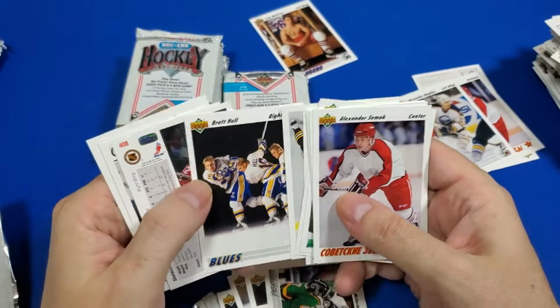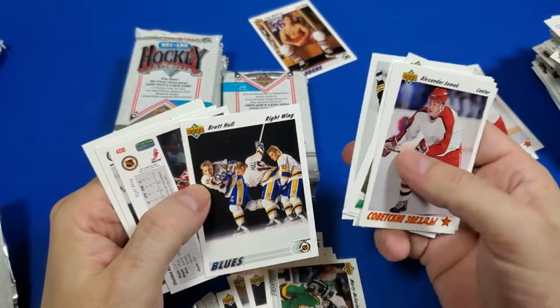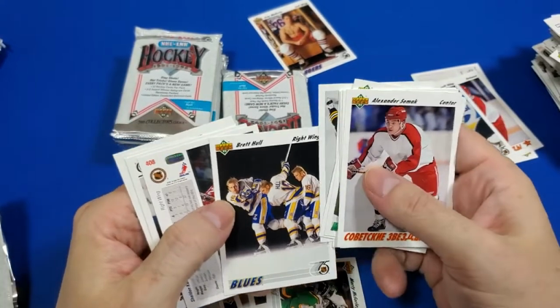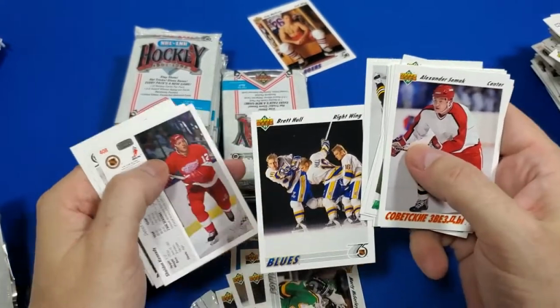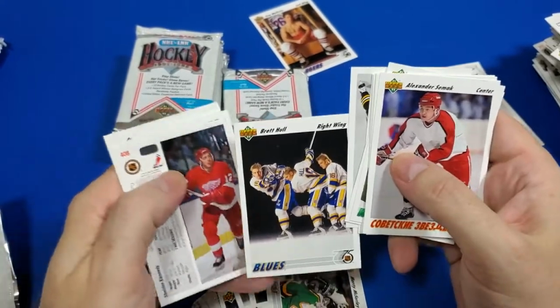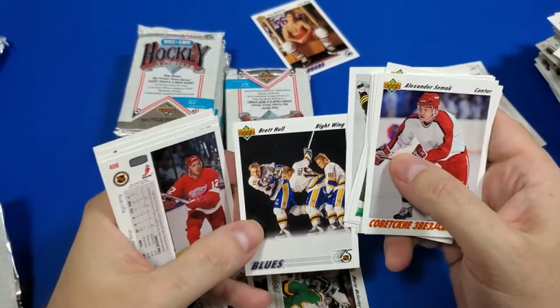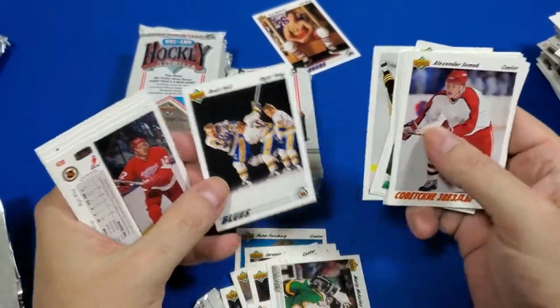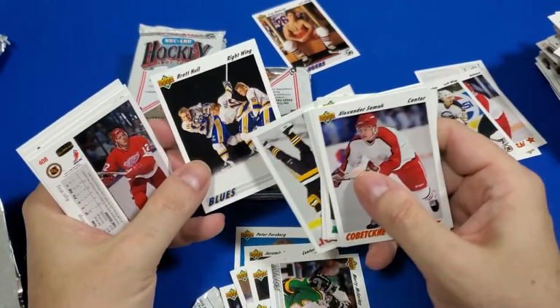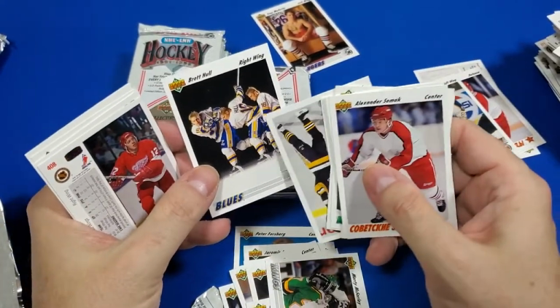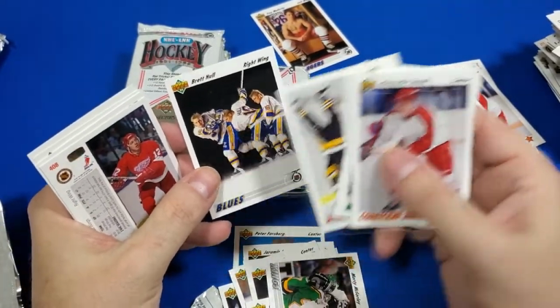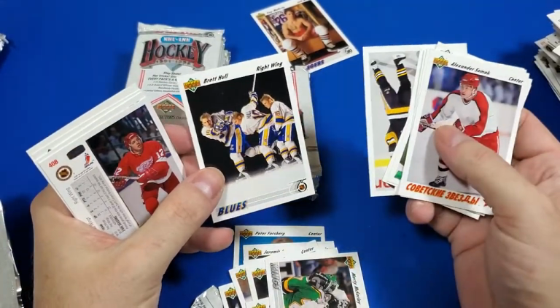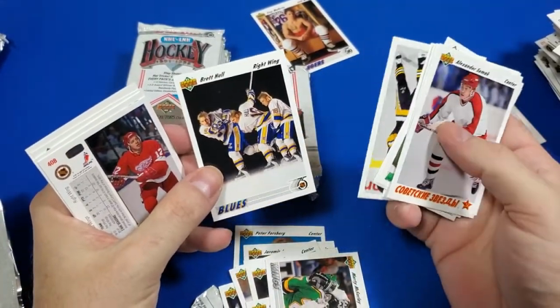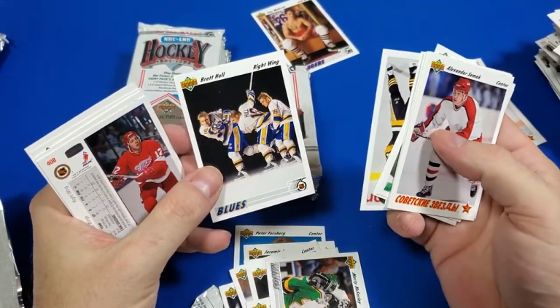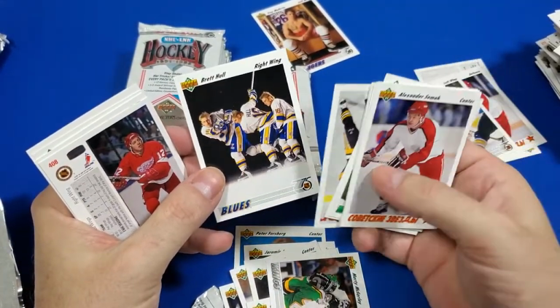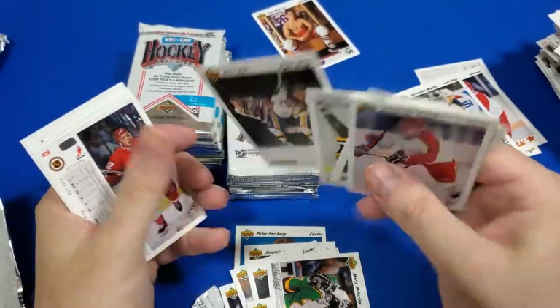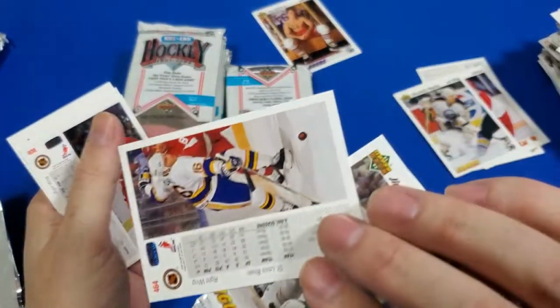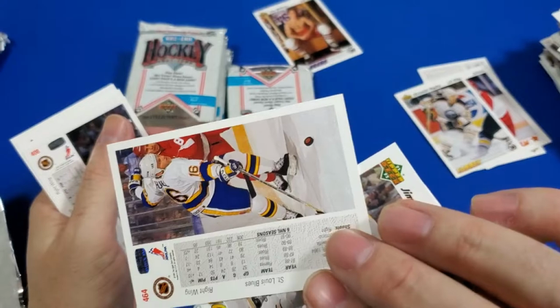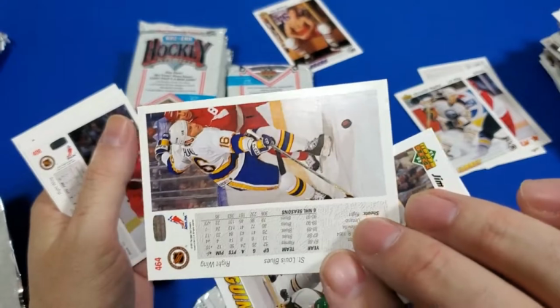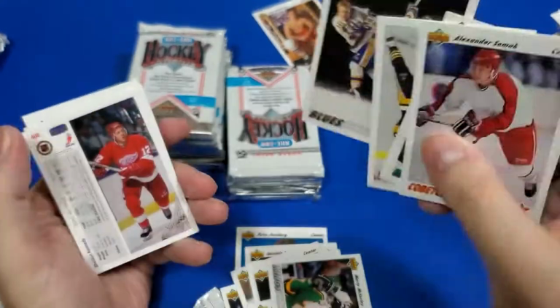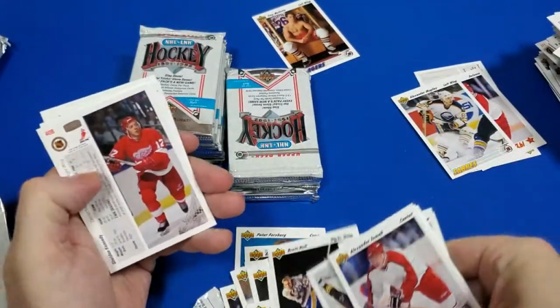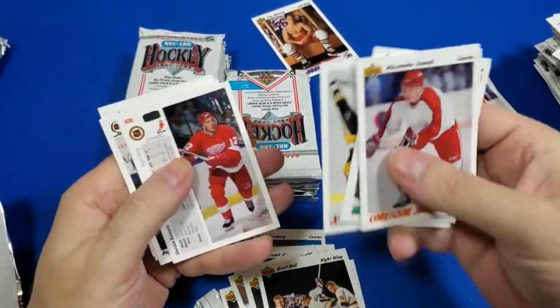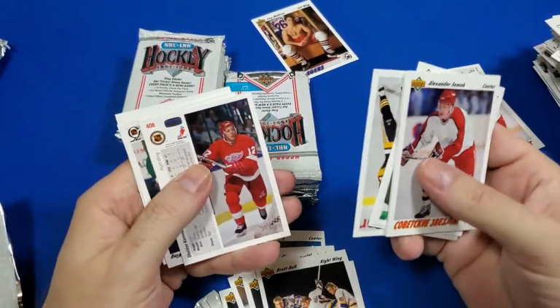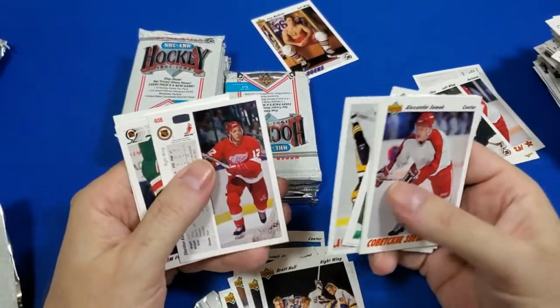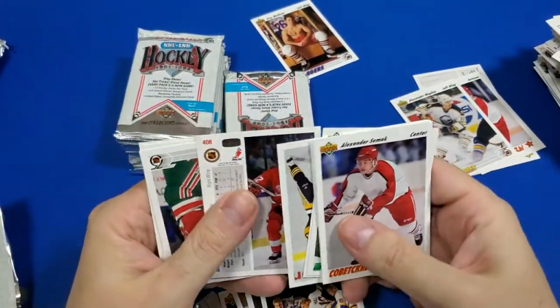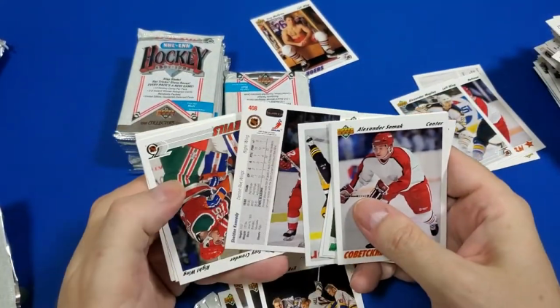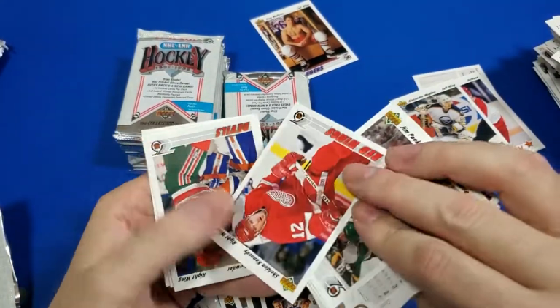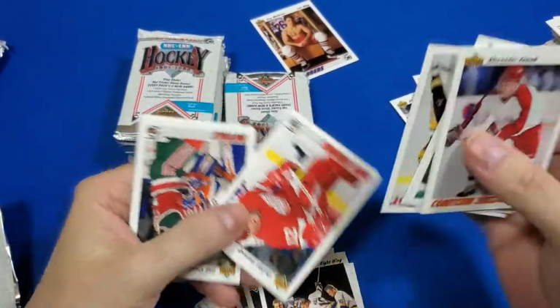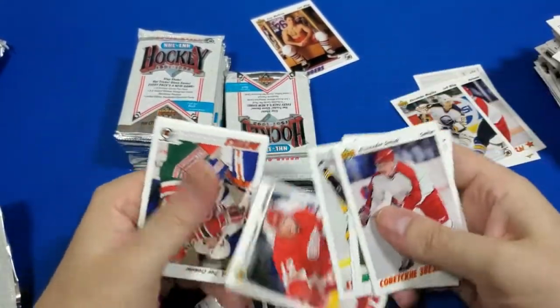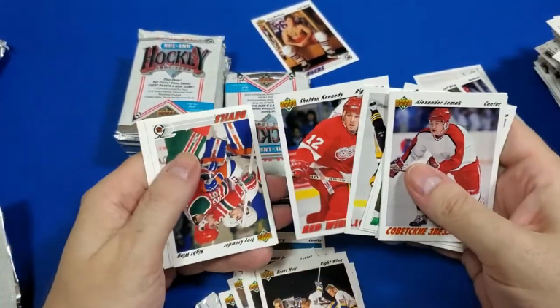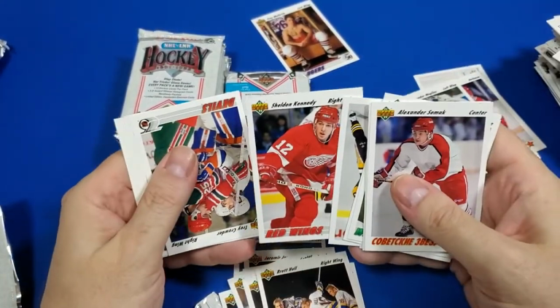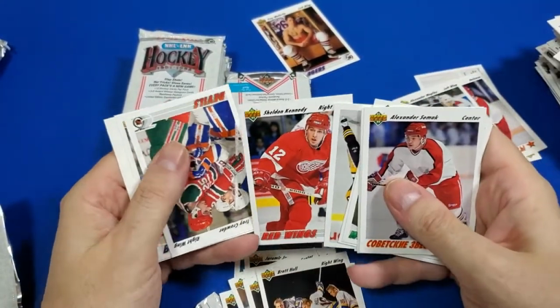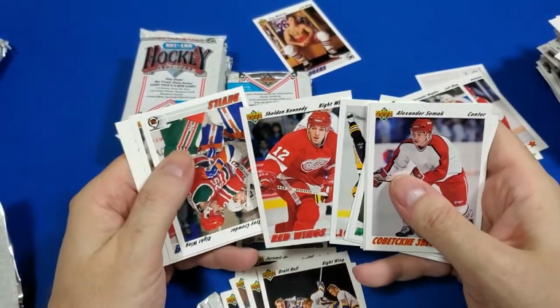Oh there's Brent Hull! There's Brent Hull! It's like the Ricky Henderson card — yeah, that's cool. I got a Brent Hull card now. I'm pretty jacked about that actually.